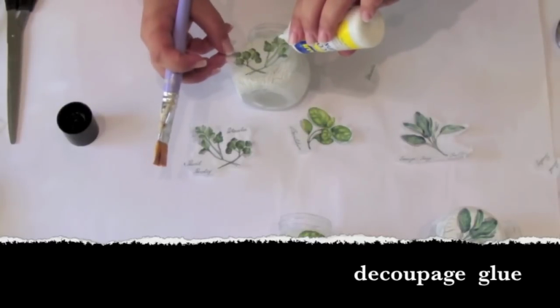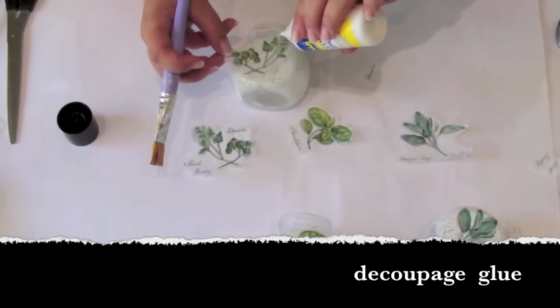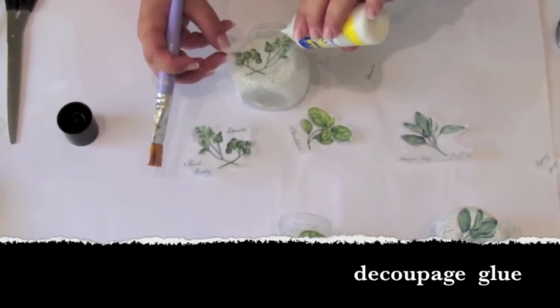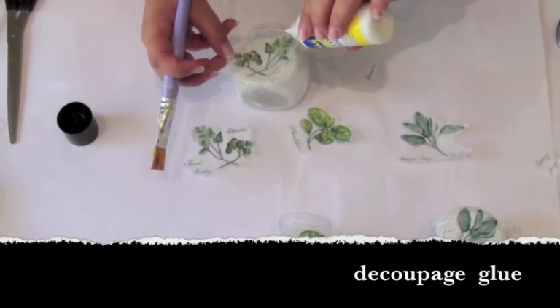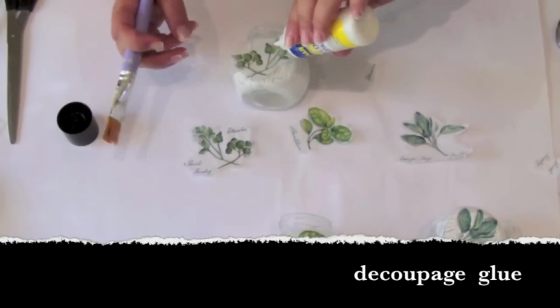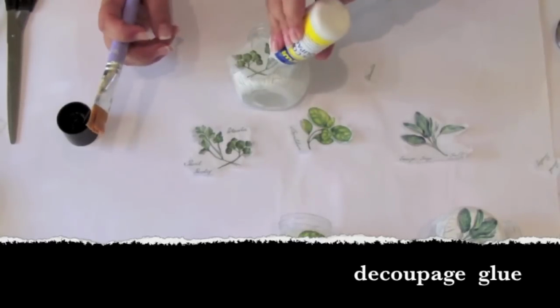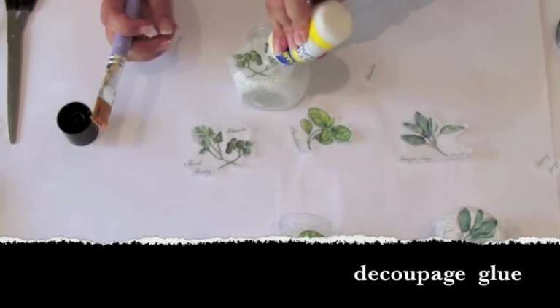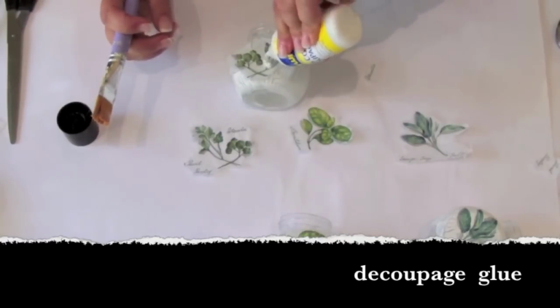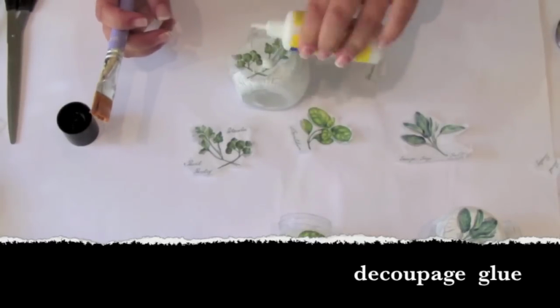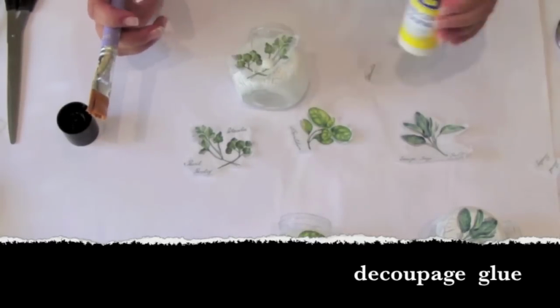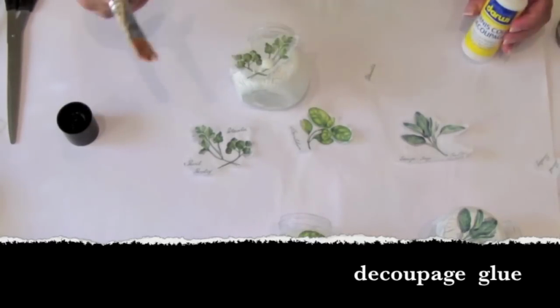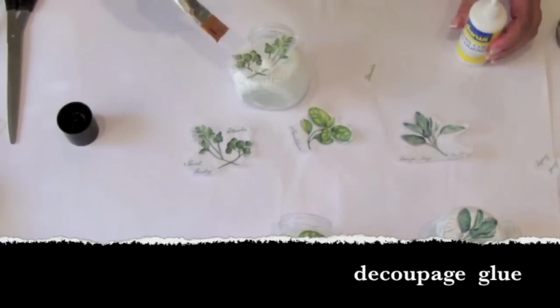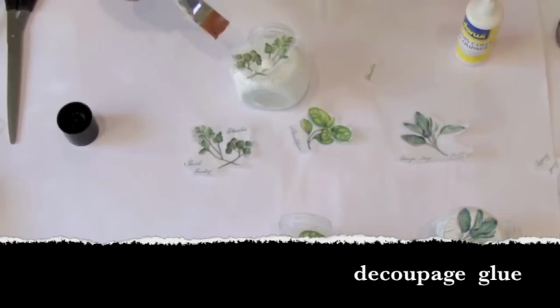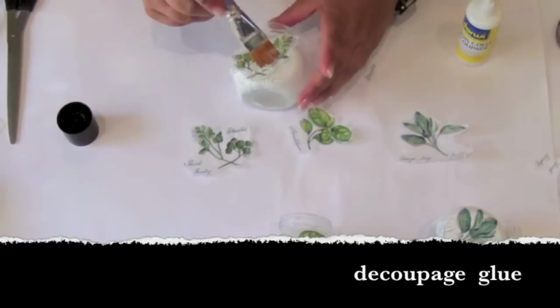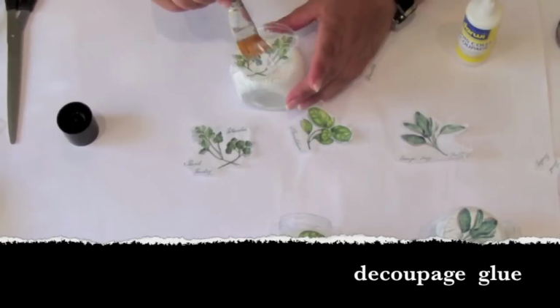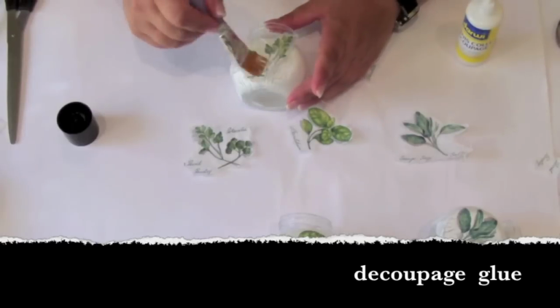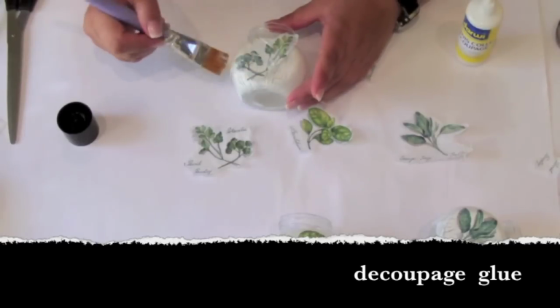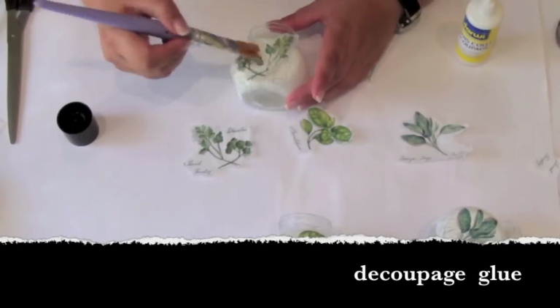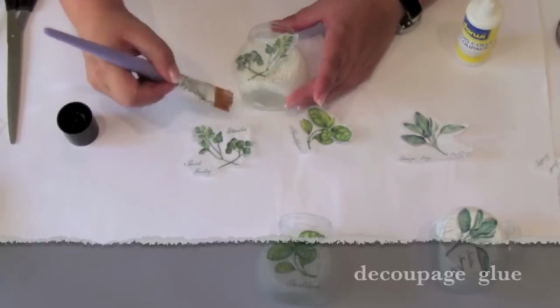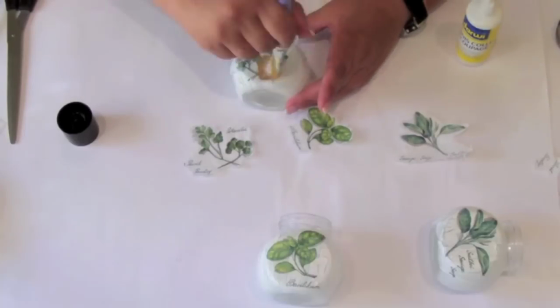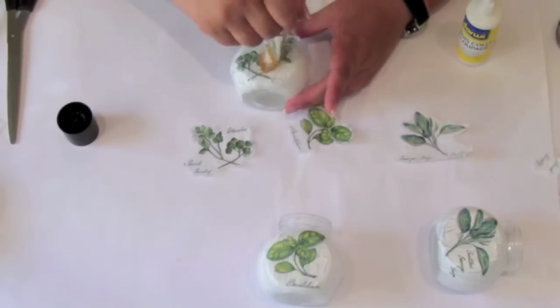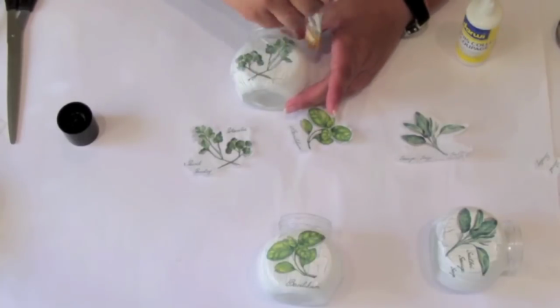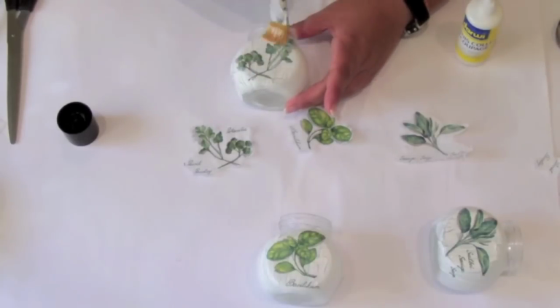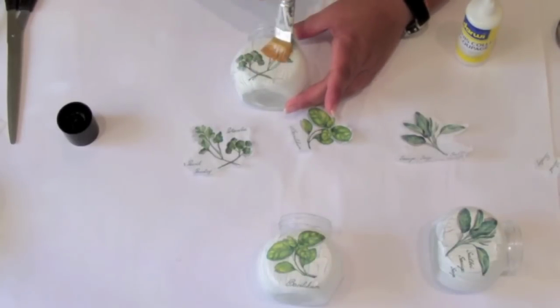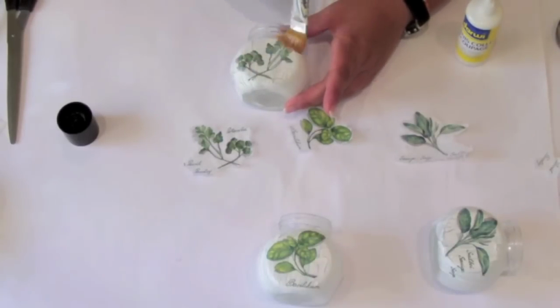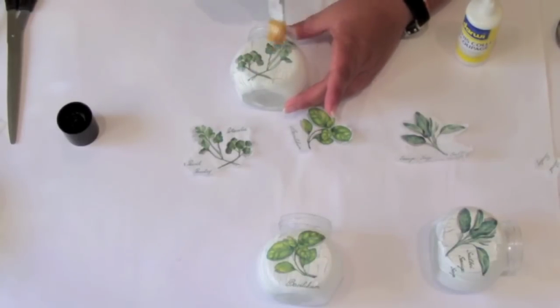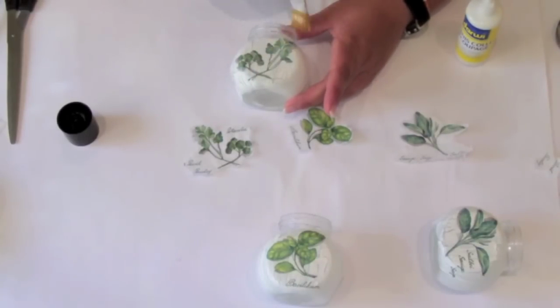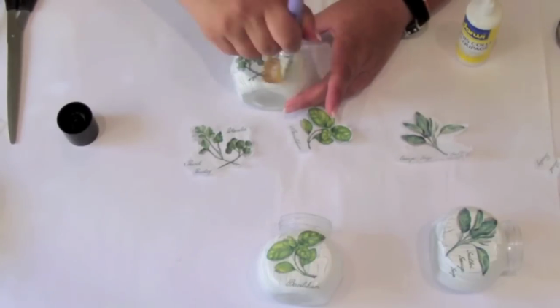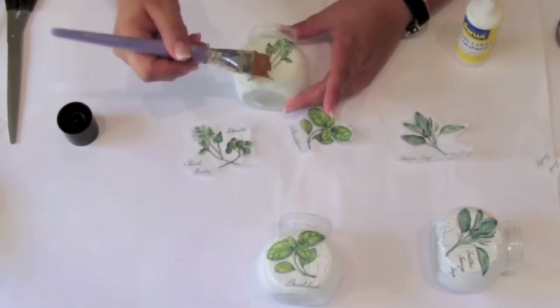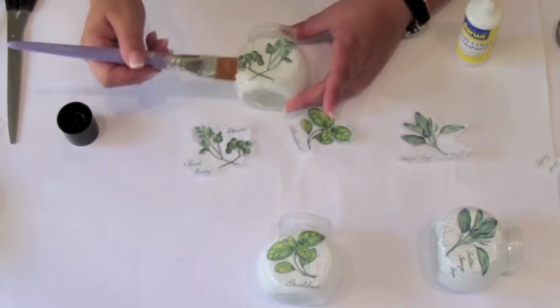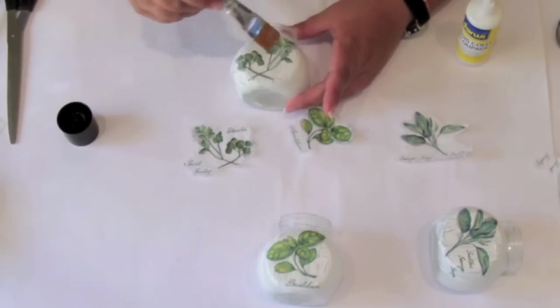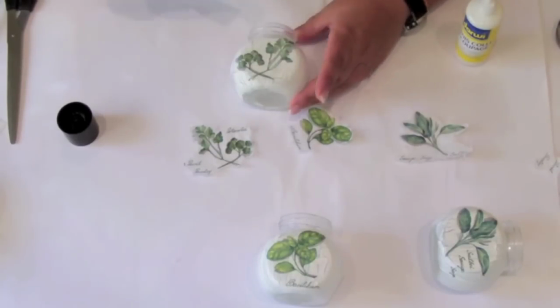I use decoupage glue to attach it. Finally, paint the jars in clear acrylic lacquer.